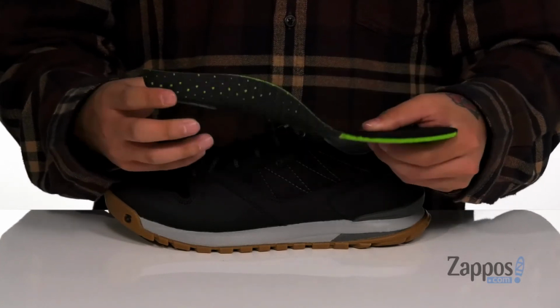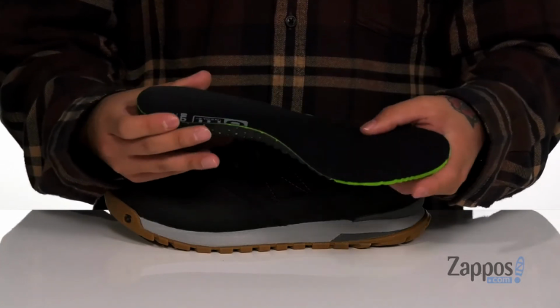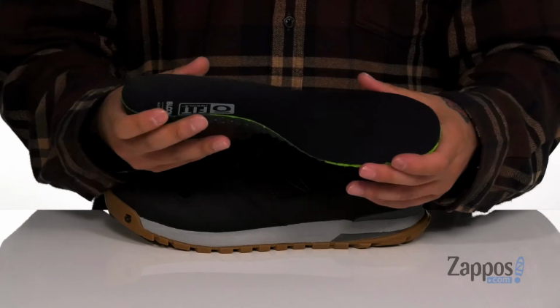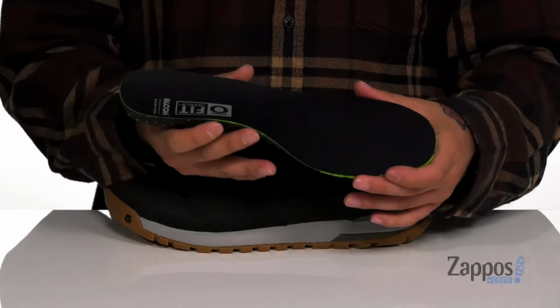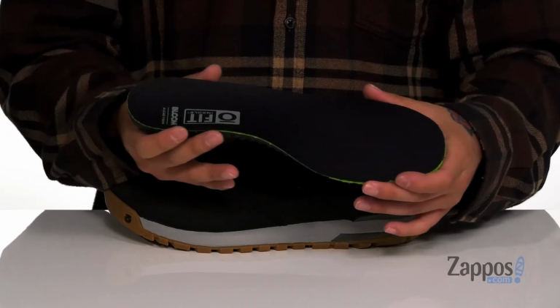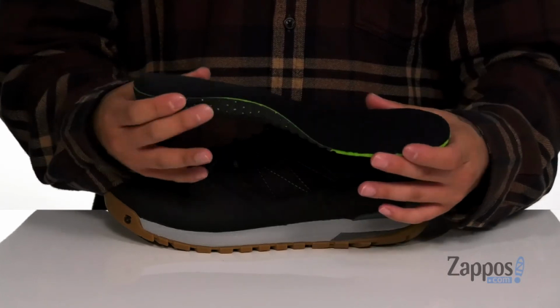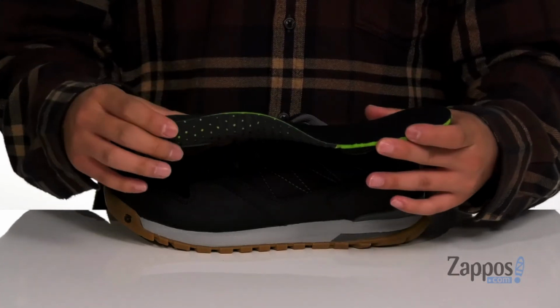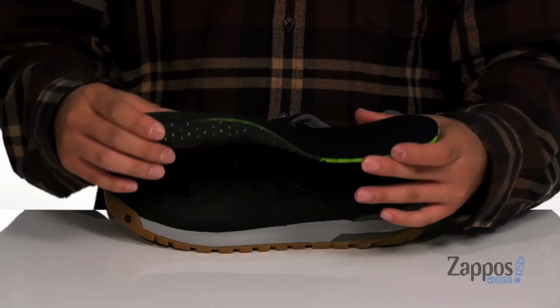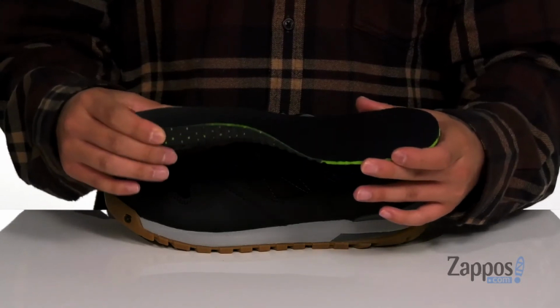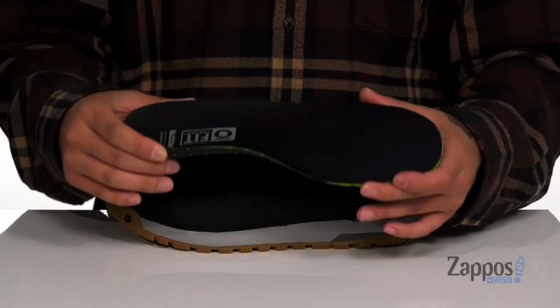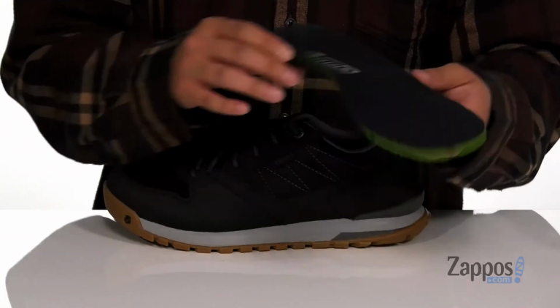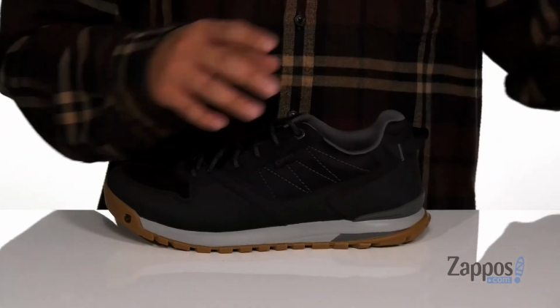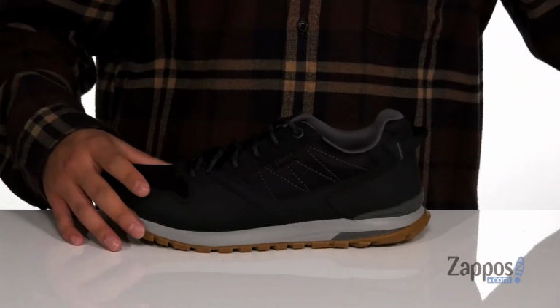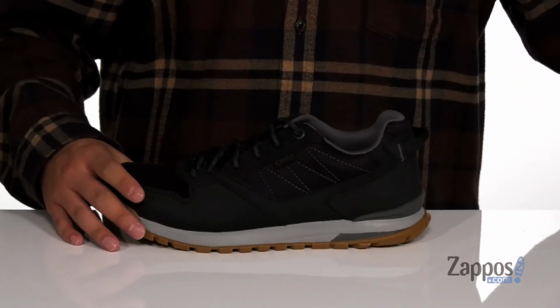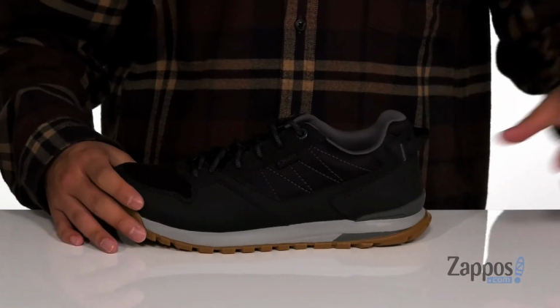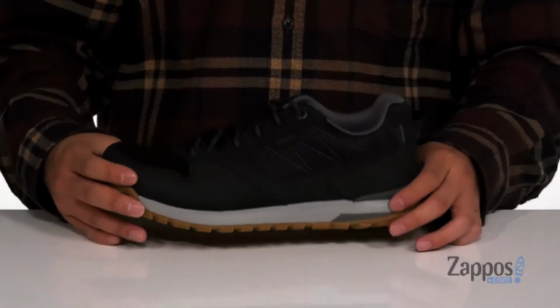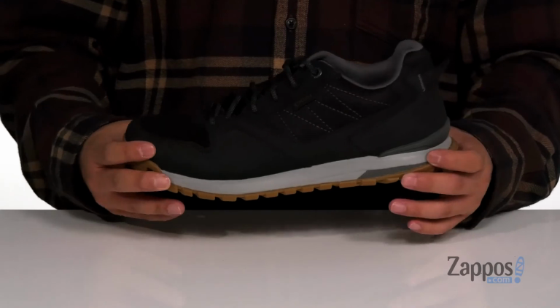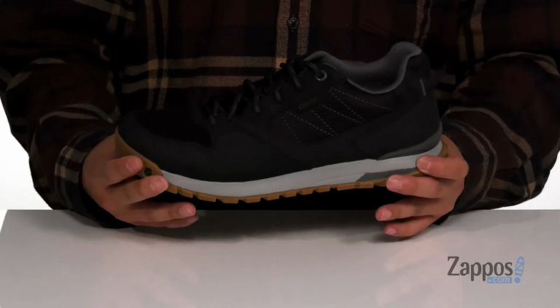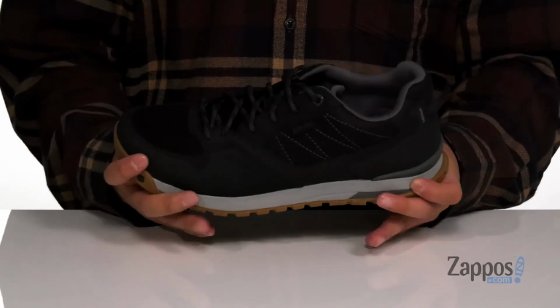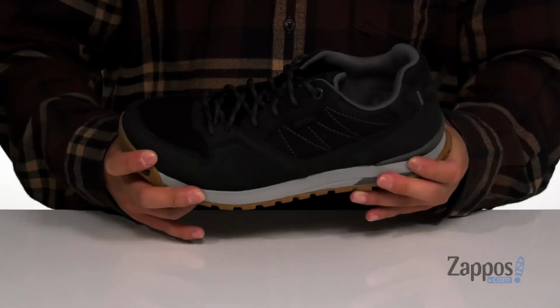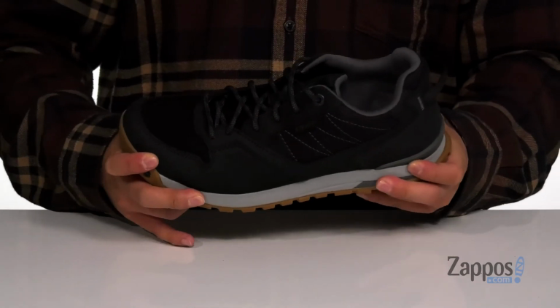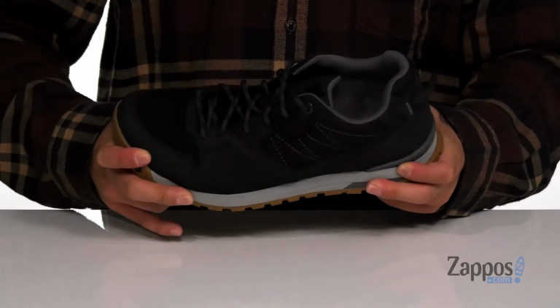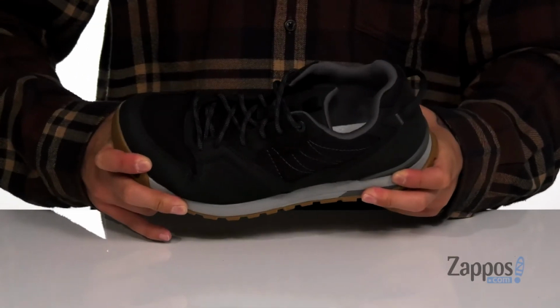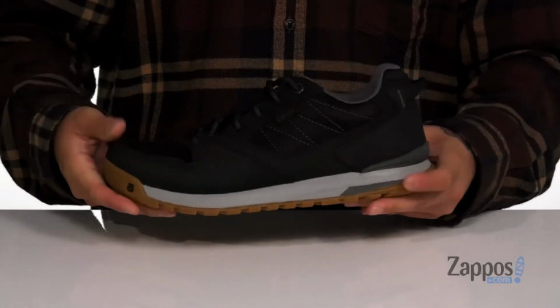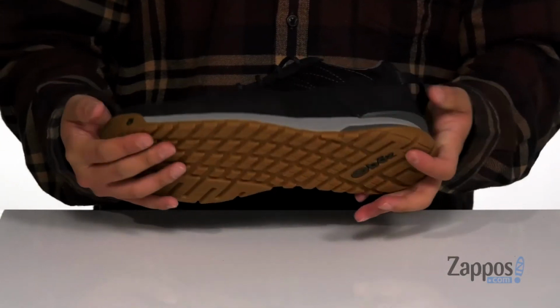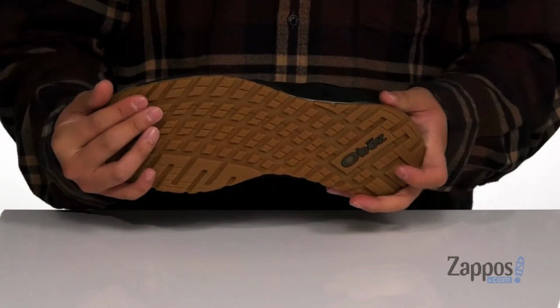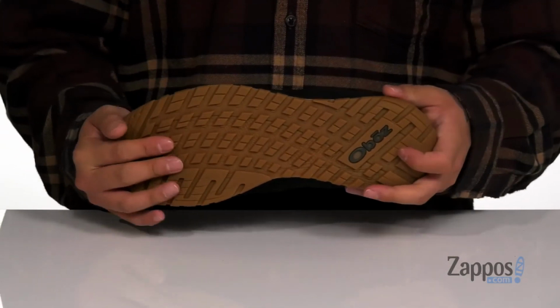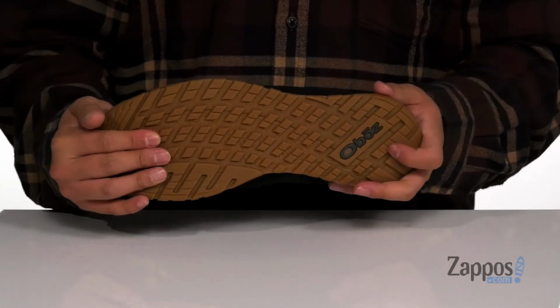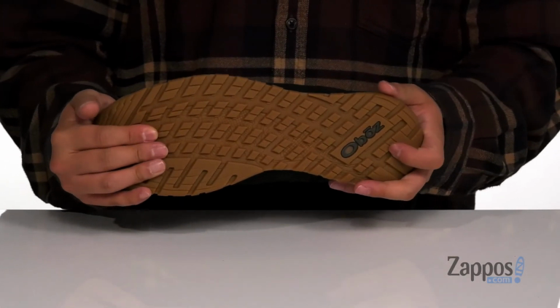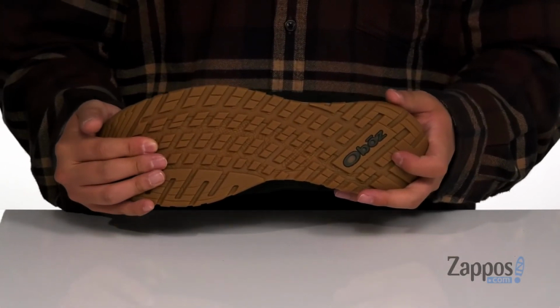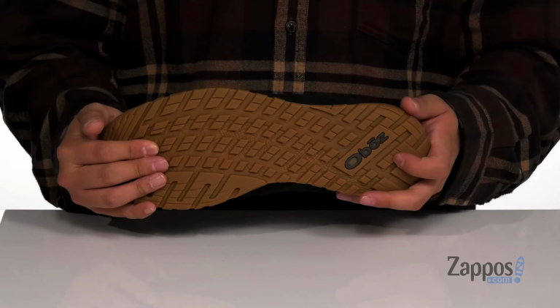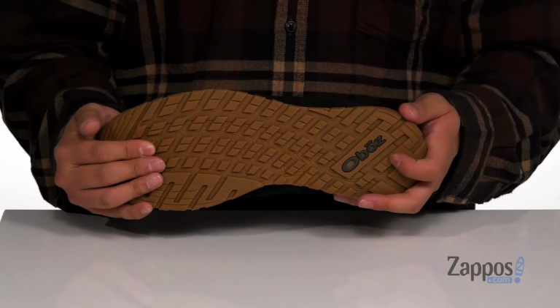You've also got additional support in the Achilles and back half of the shoe as well. This sits on top of a dual density cushioned midsole to help absorb shock. The shoe itself has a sturdy design and sits on top of a textured rubber outsole to keep you stable.